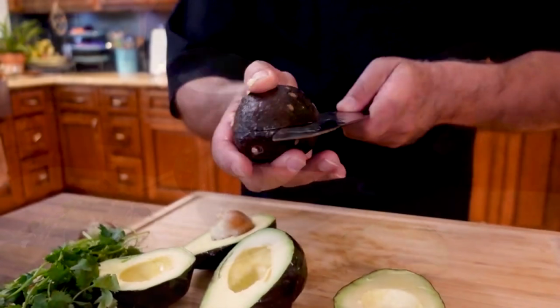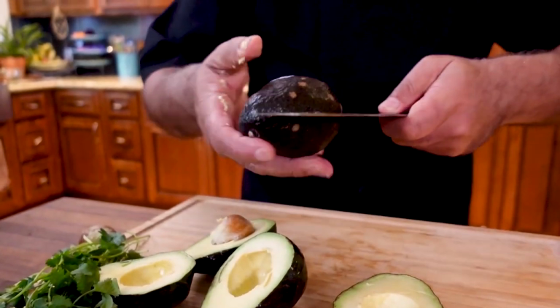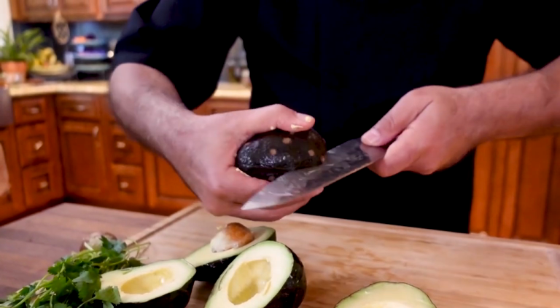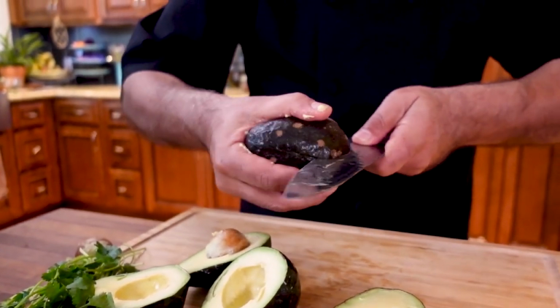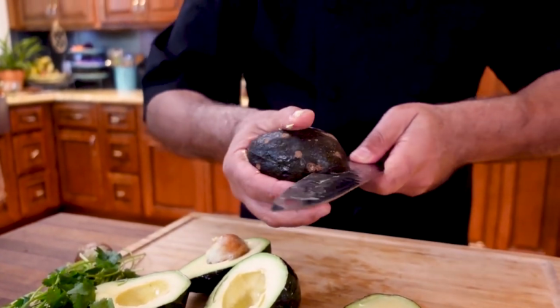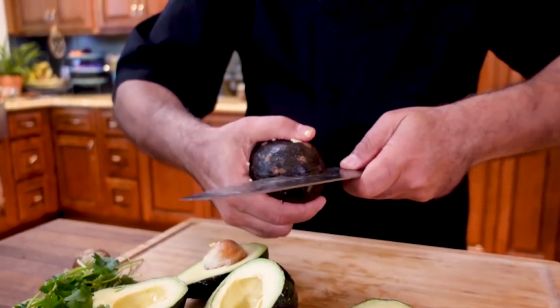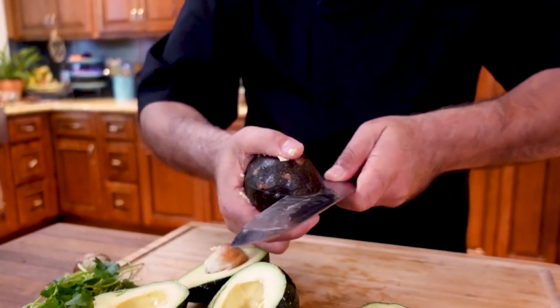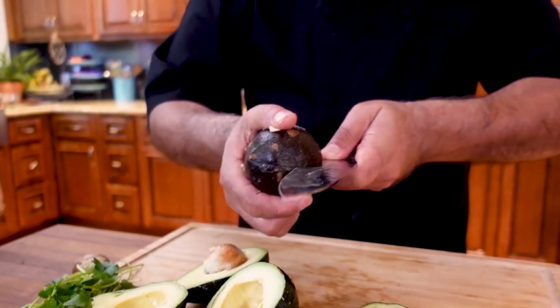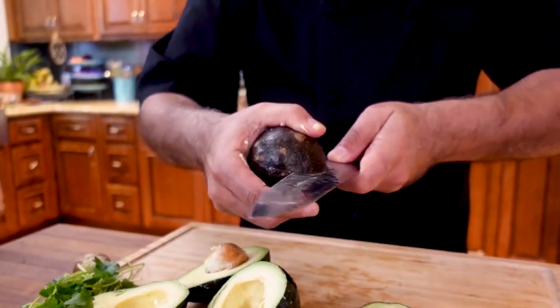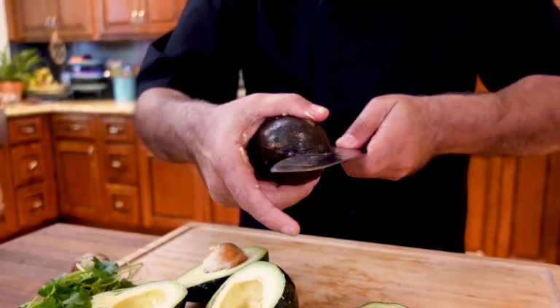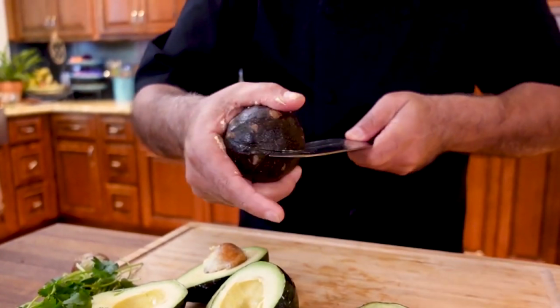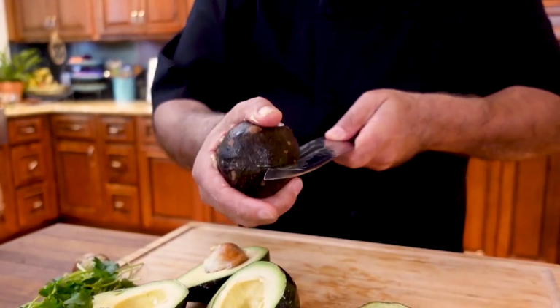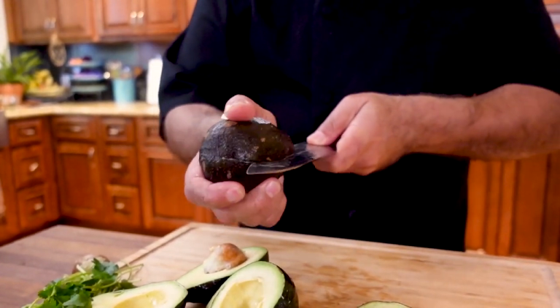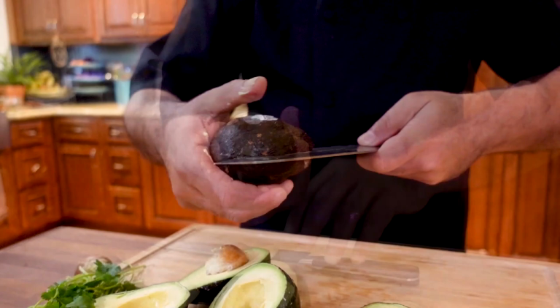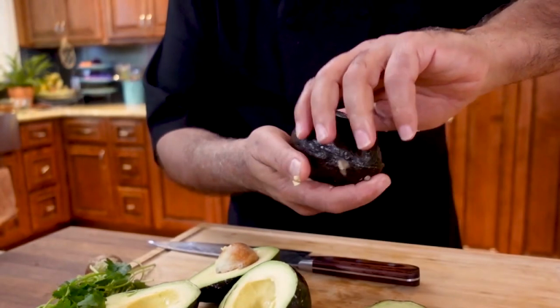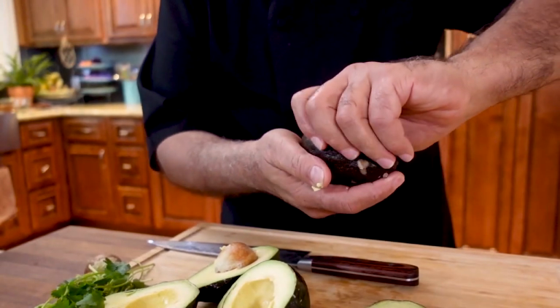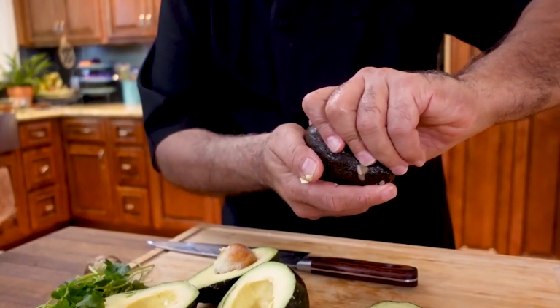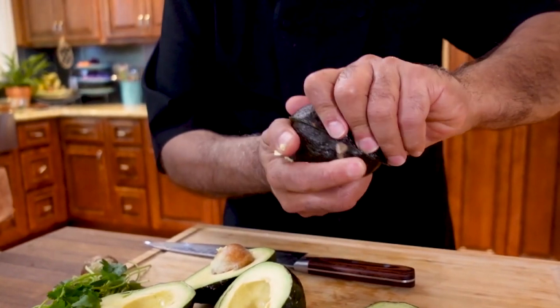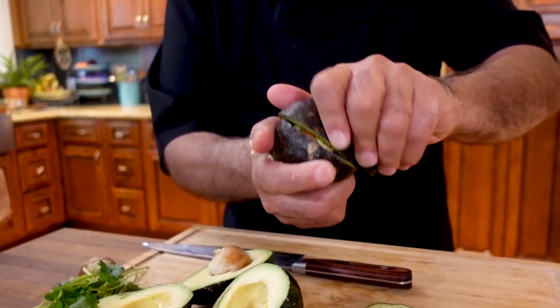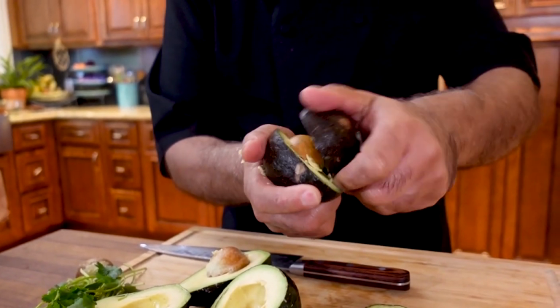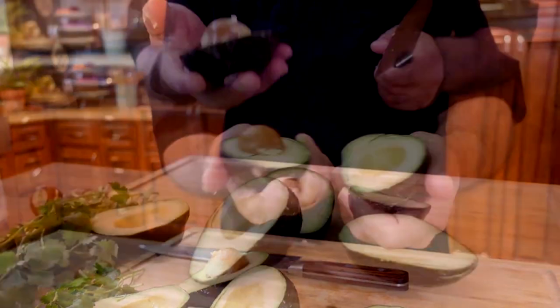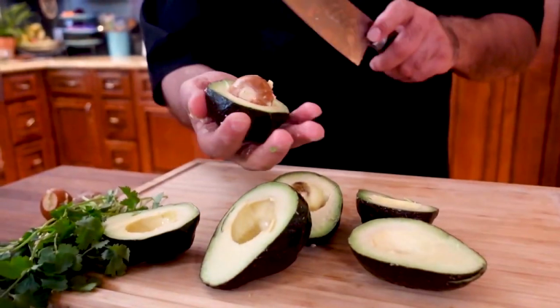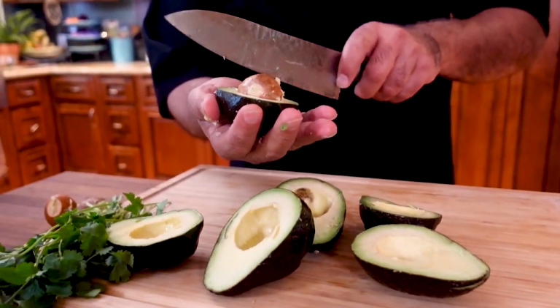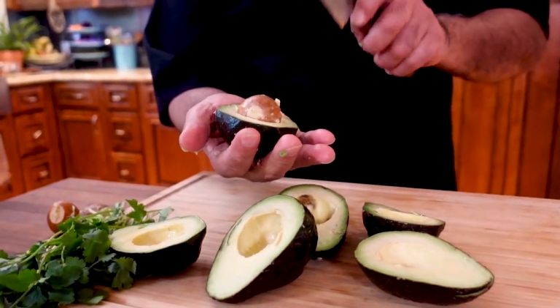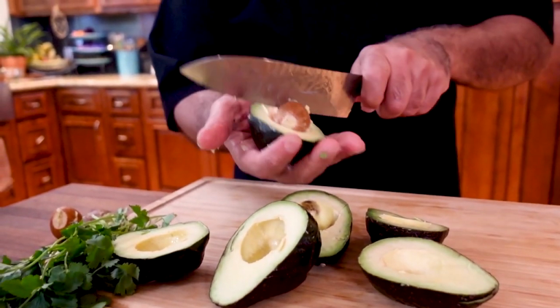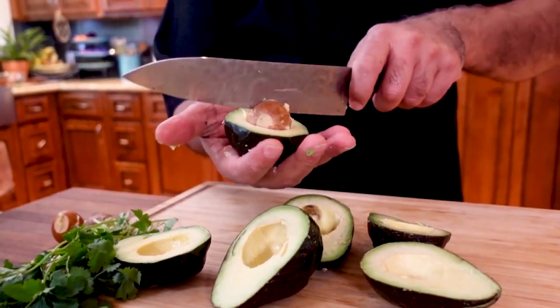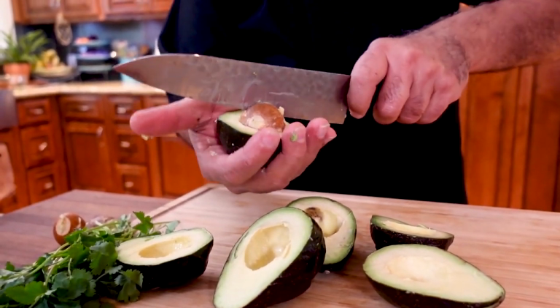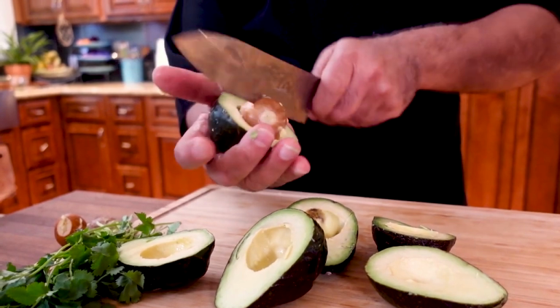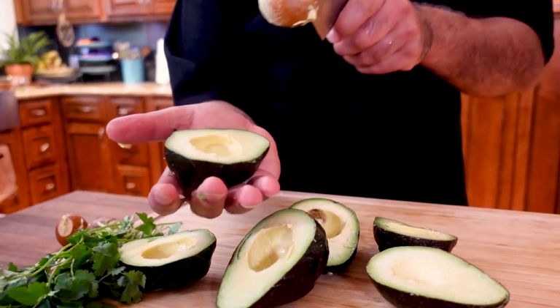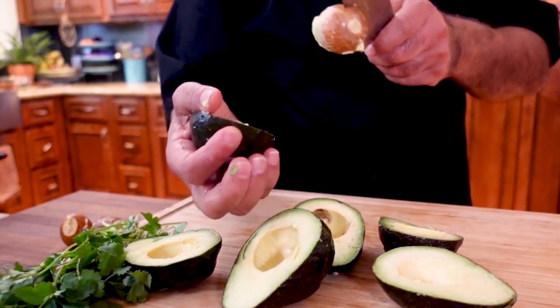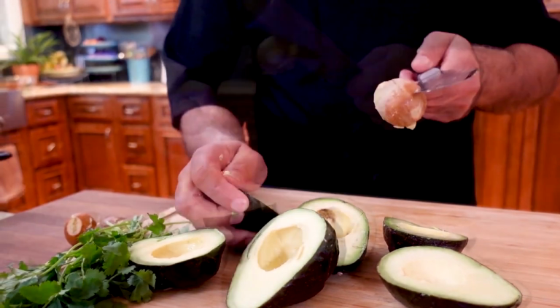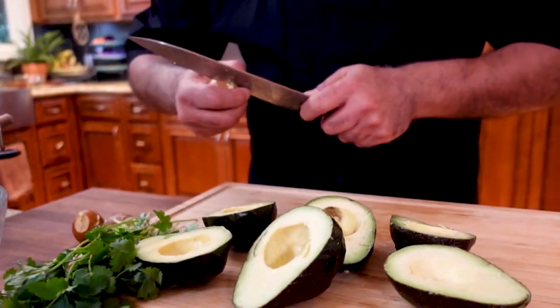Basically, with your knife, go all around the pit in the middle. Twist your avocado. Stab that with your knife. Twist it. That's it.